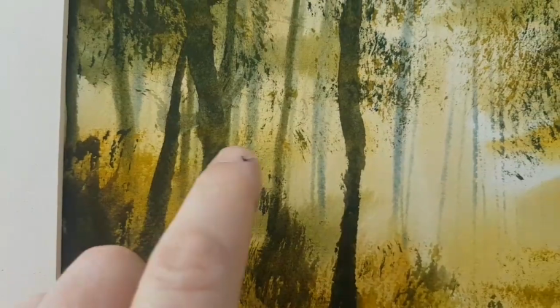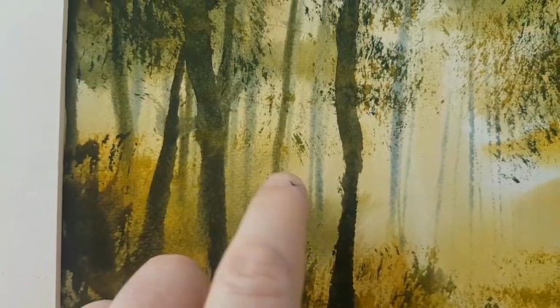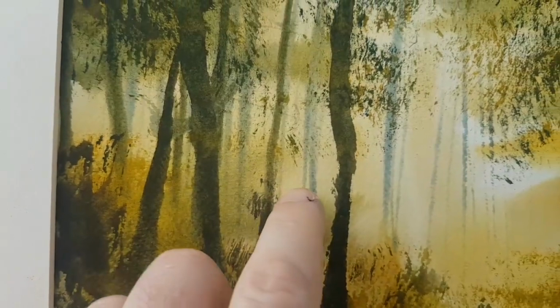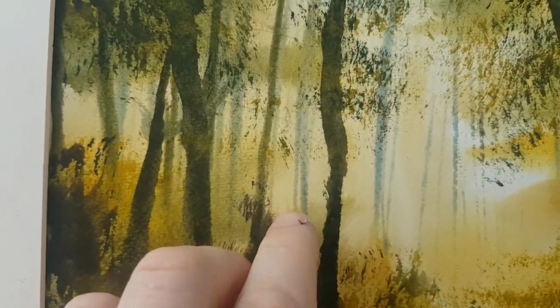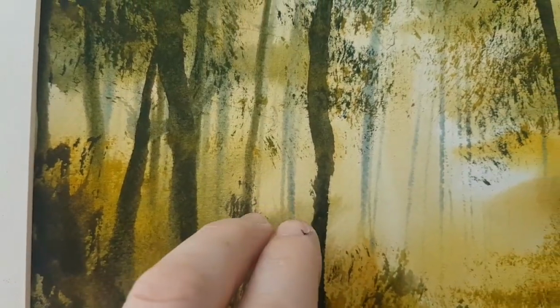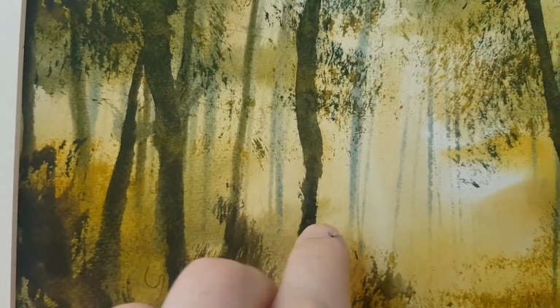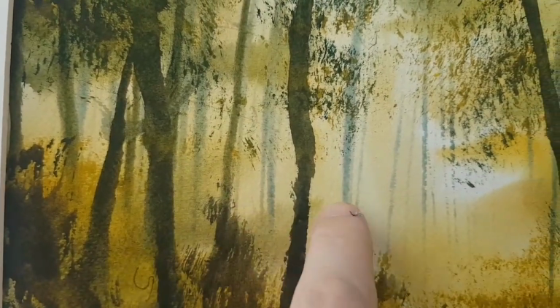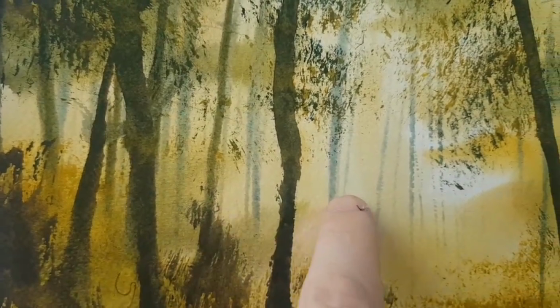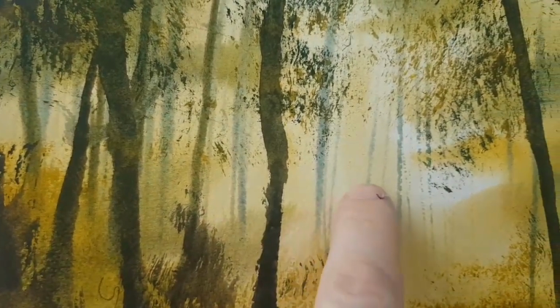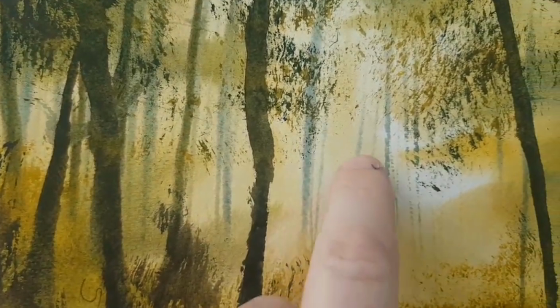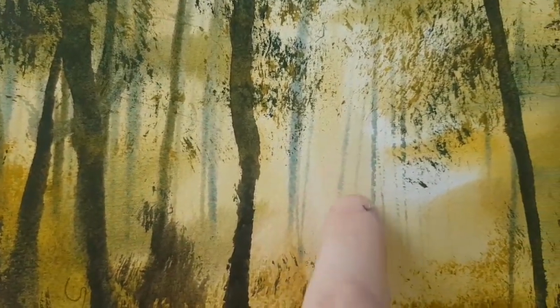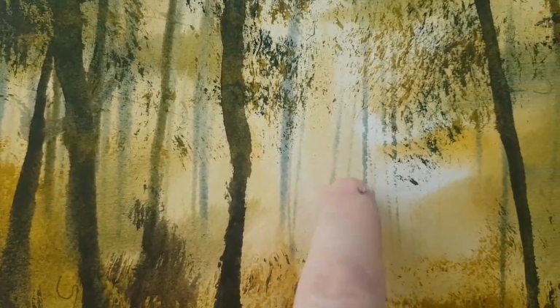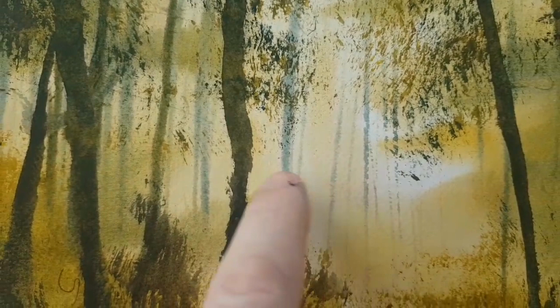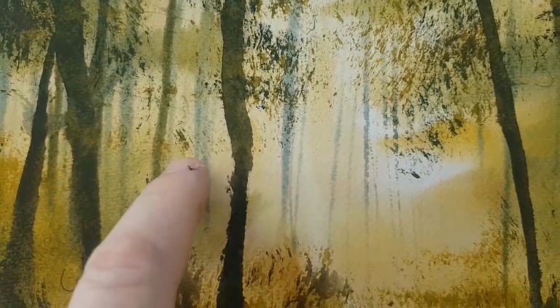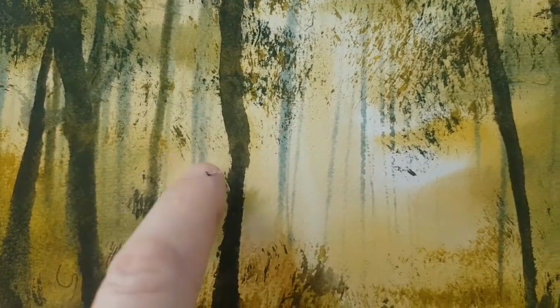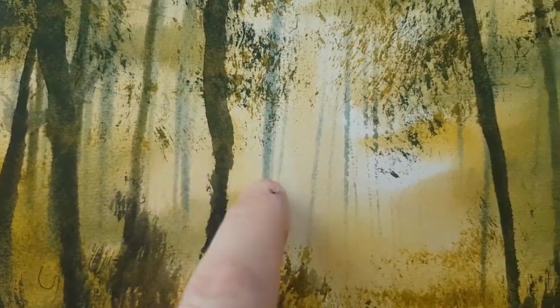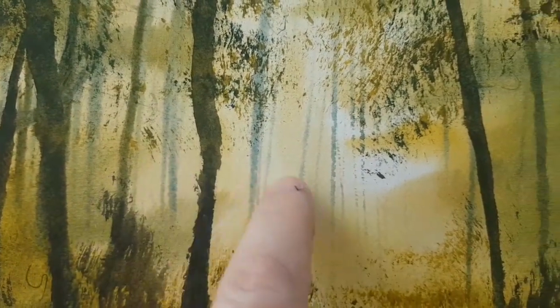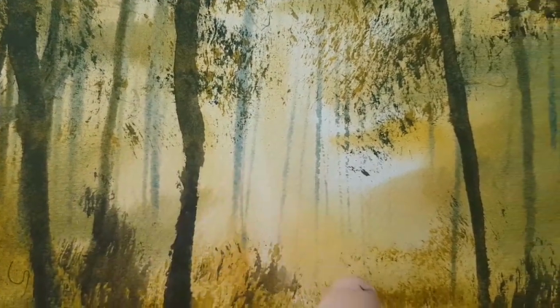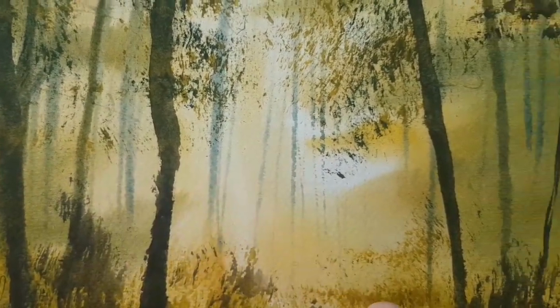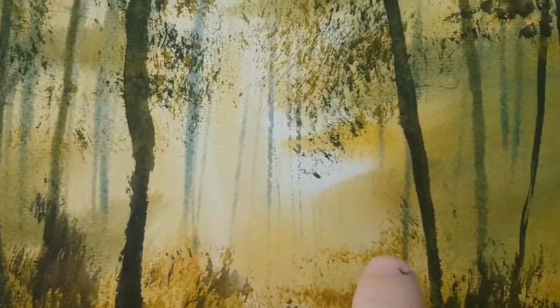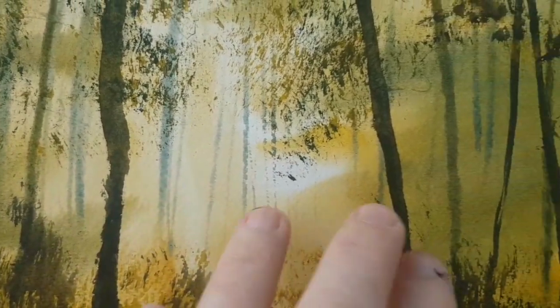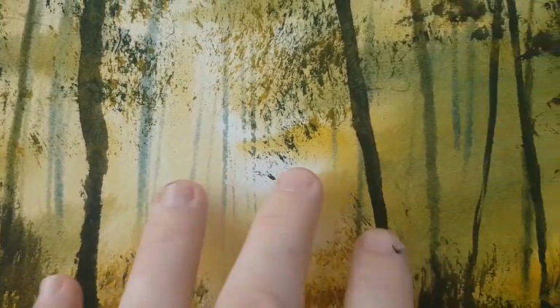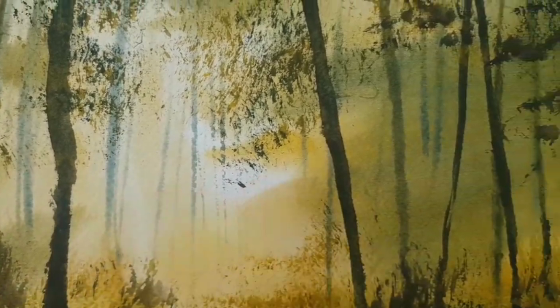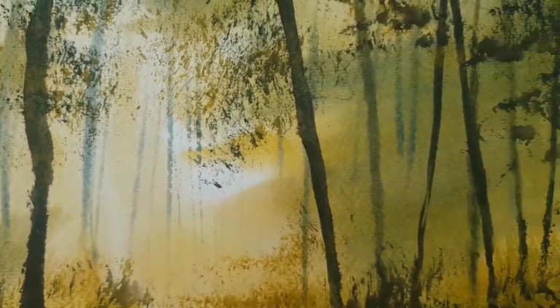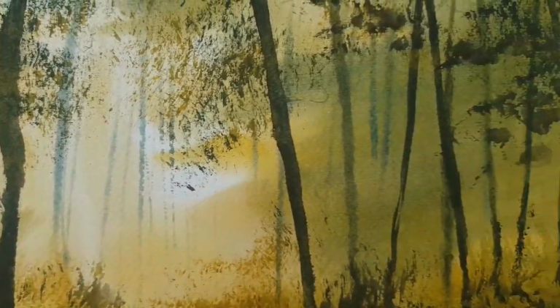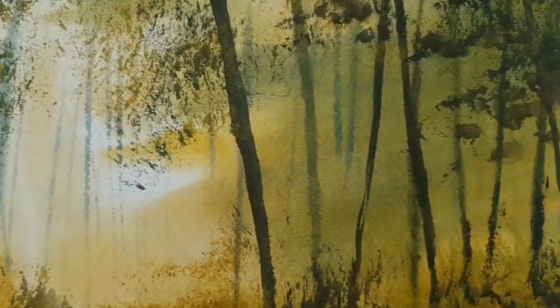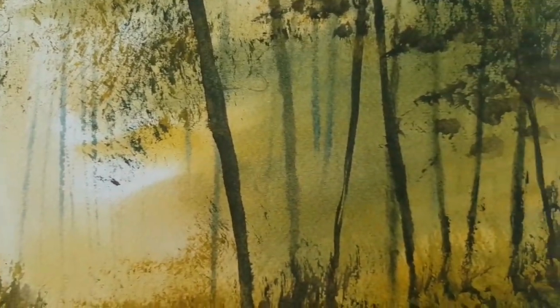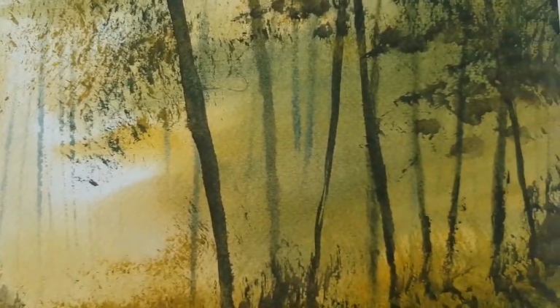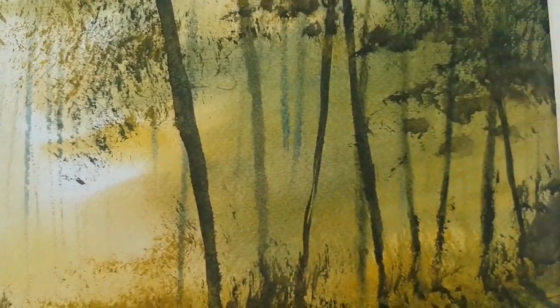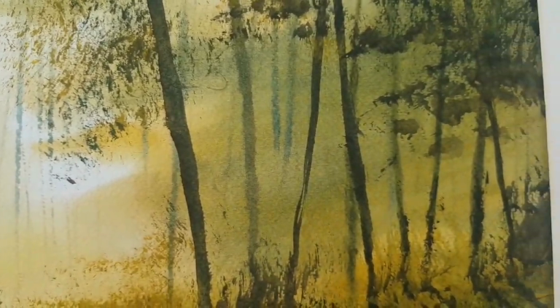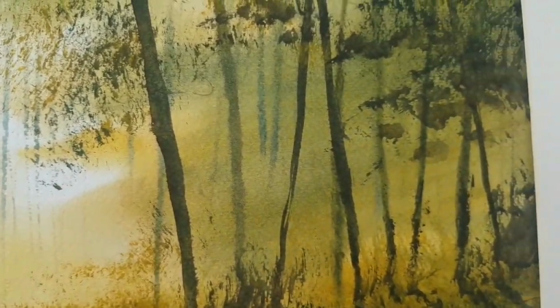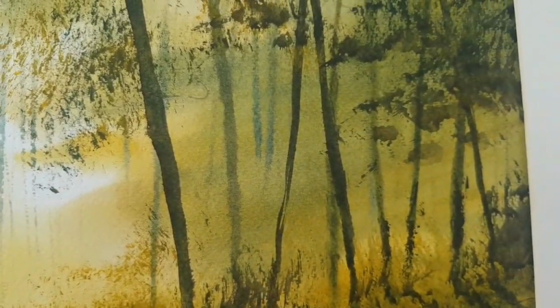And then the trees are put in. The first ones put in with the rigger brush — the most distant ones while the paper was still damp. They've softened off, which pushes them right back into the distance.